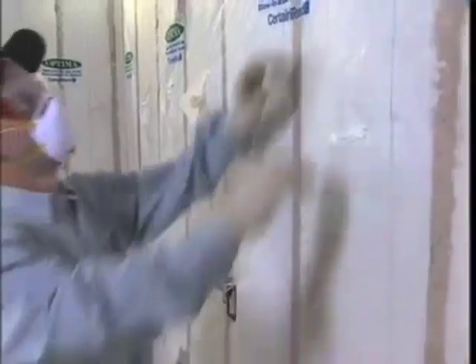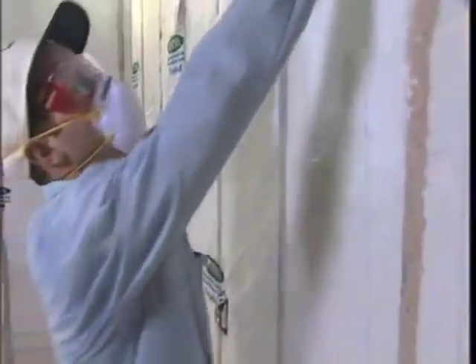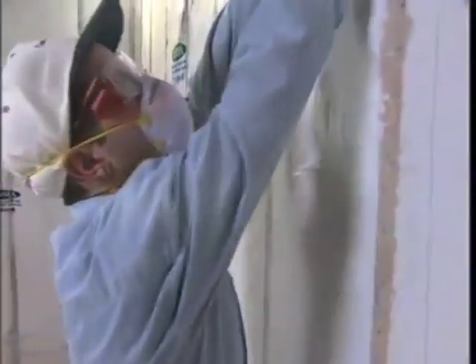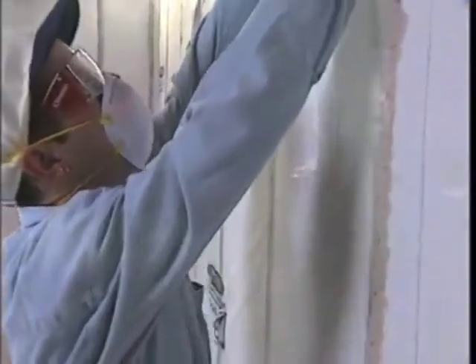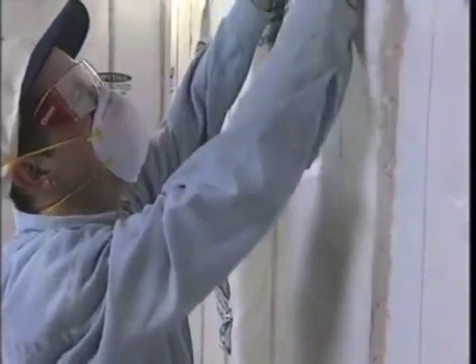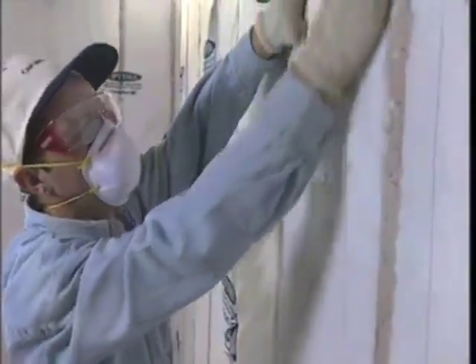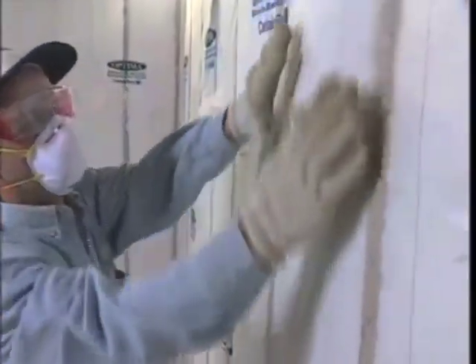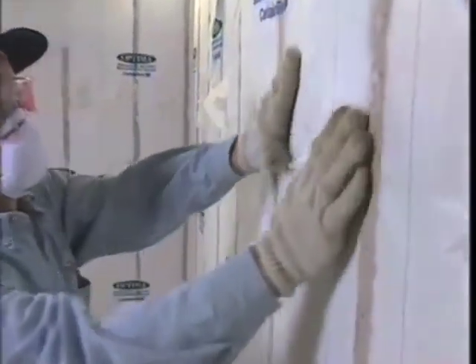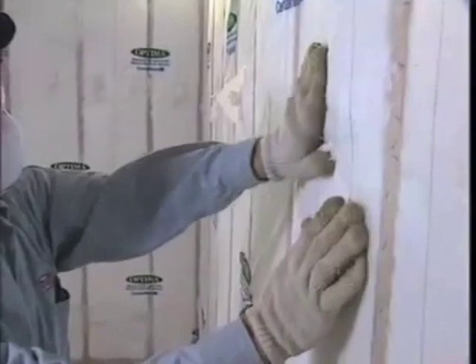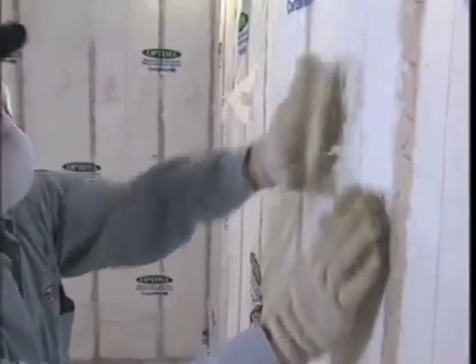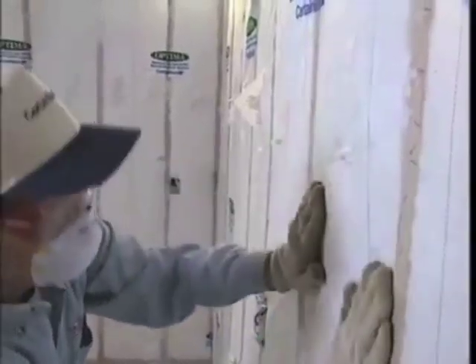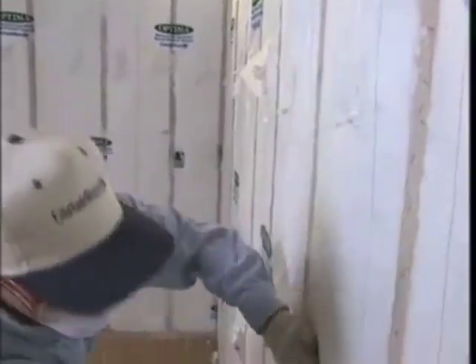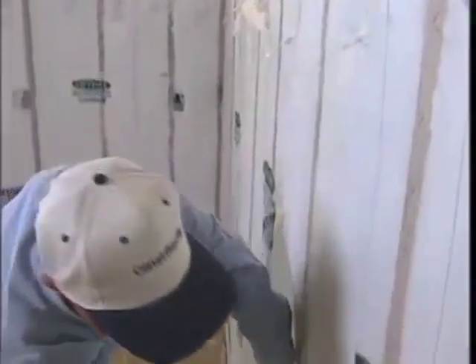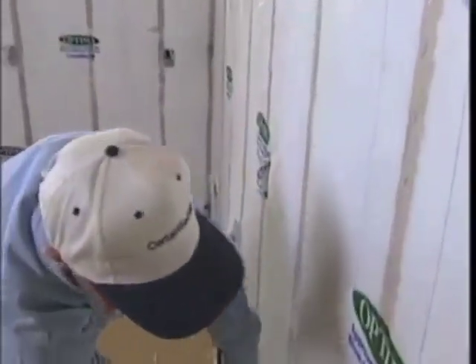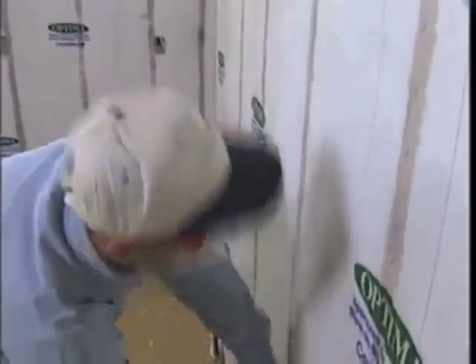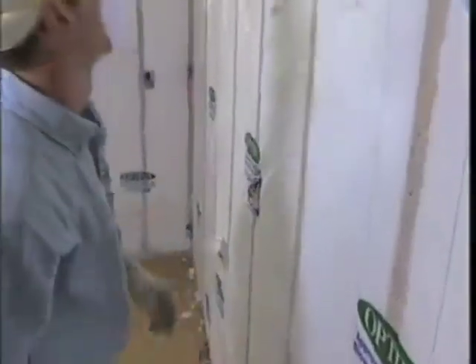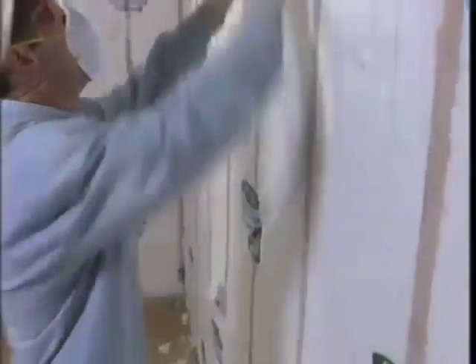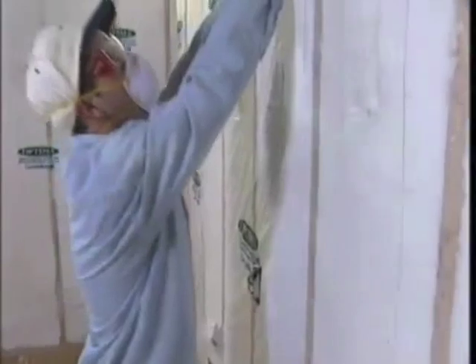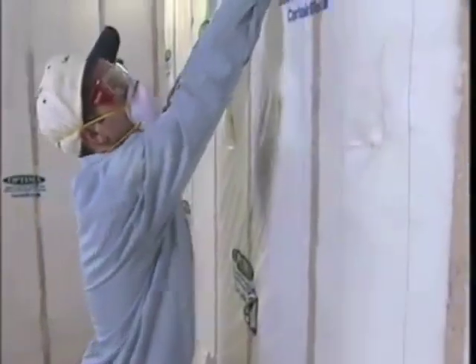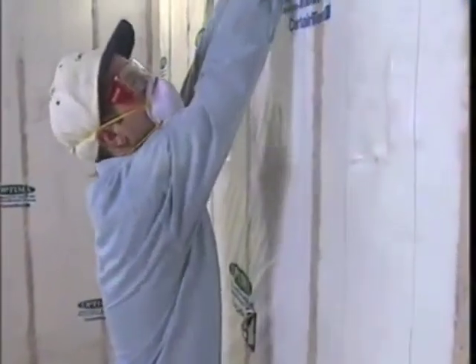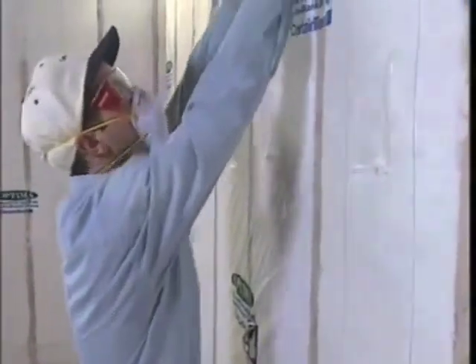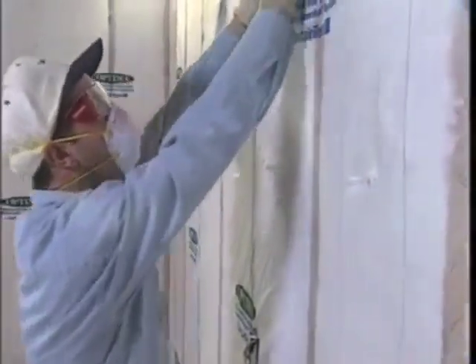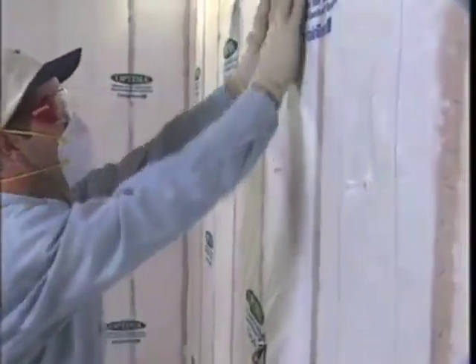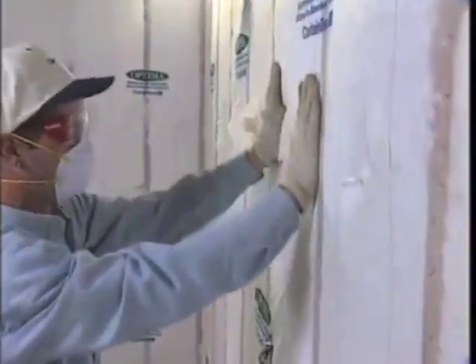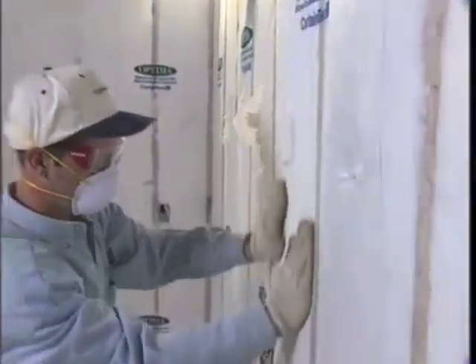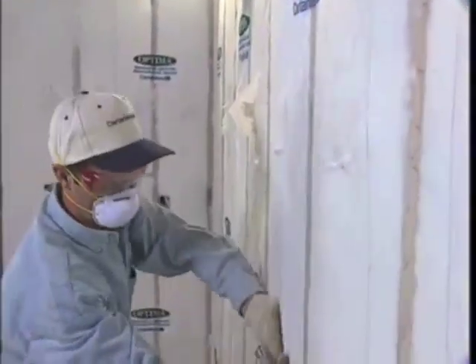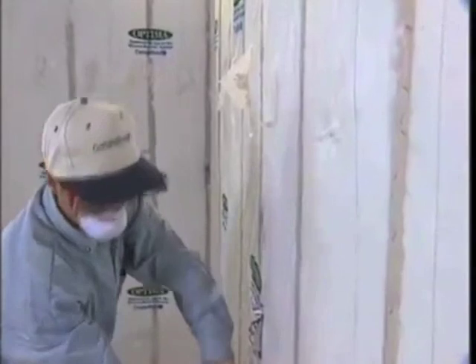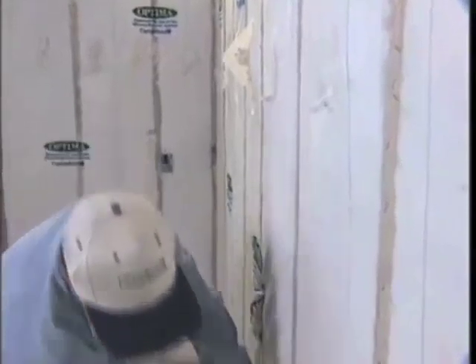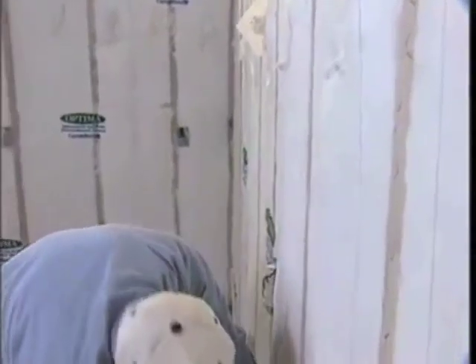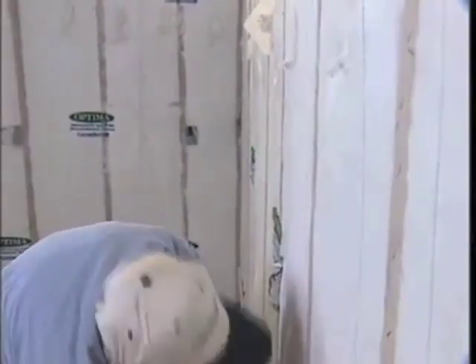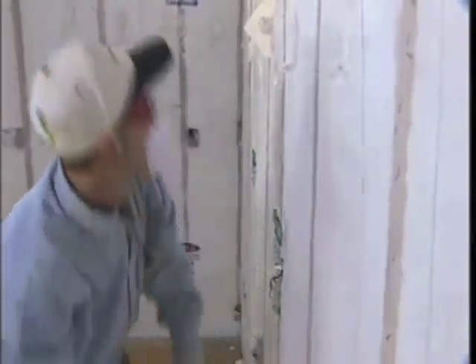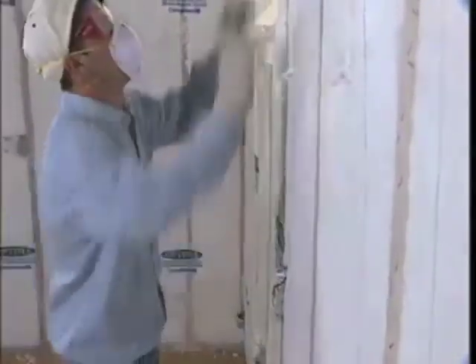As you begin, your supervisor should work with you to help you judge how well you're achieving the correct R-value. A slight bulge of approximately one-half inch should be your goal. A bulge of this size will not interfere with the drywaller's work.